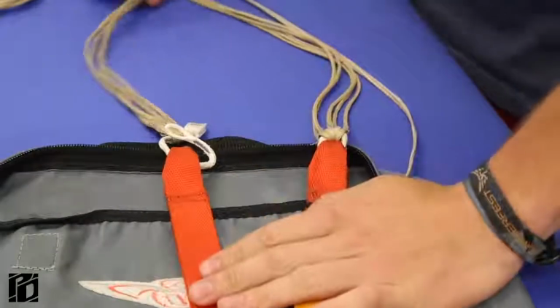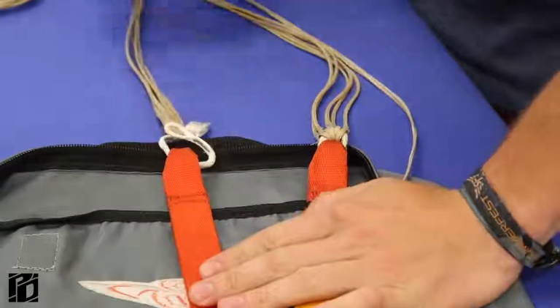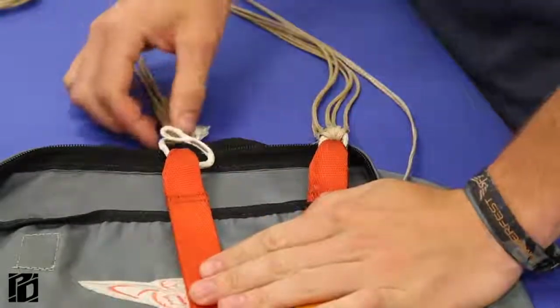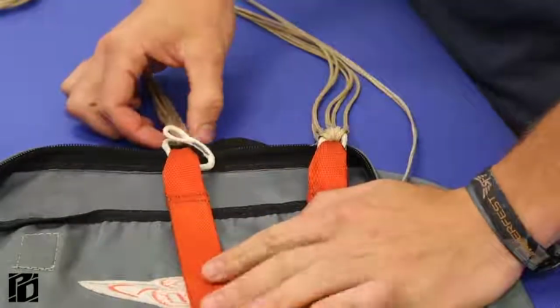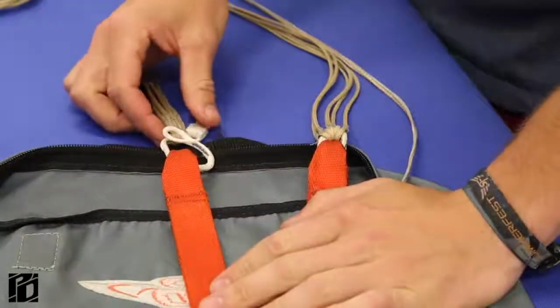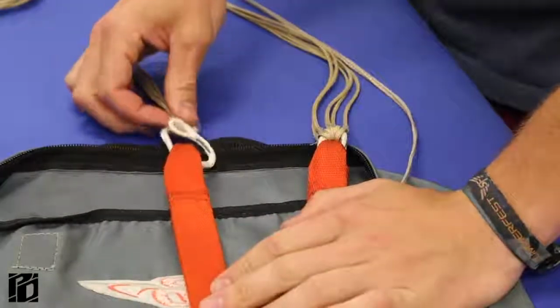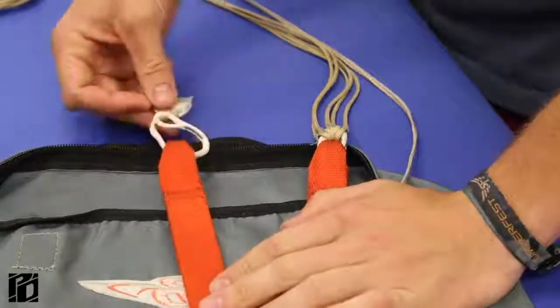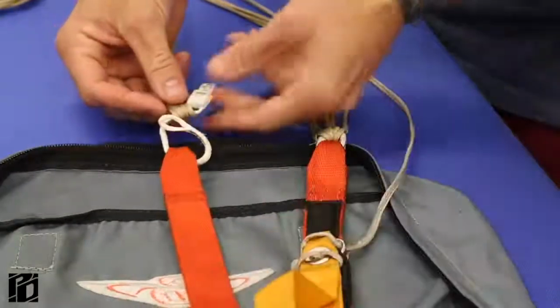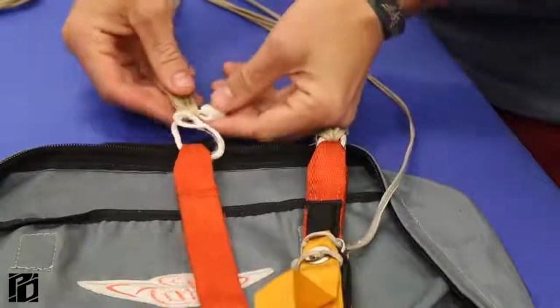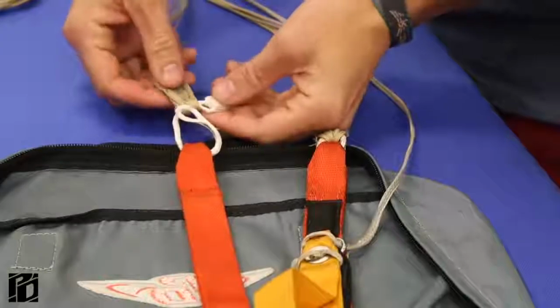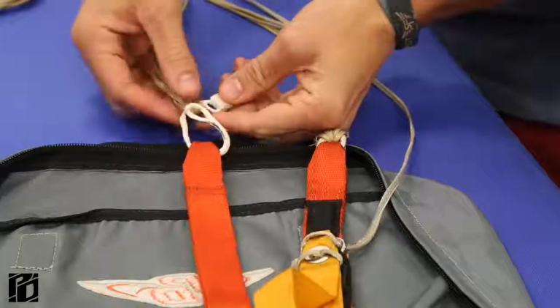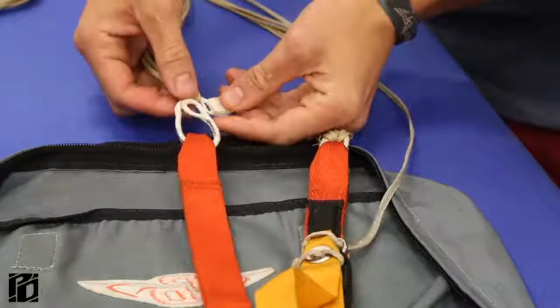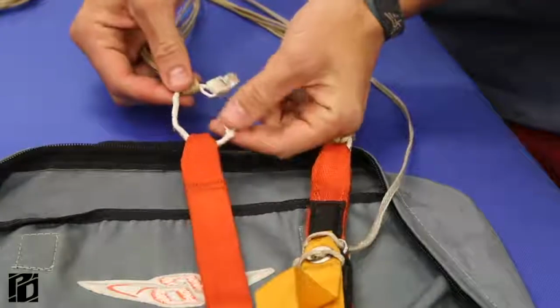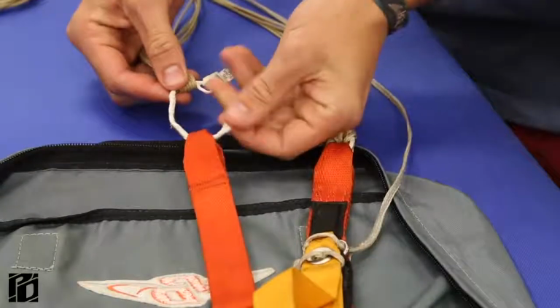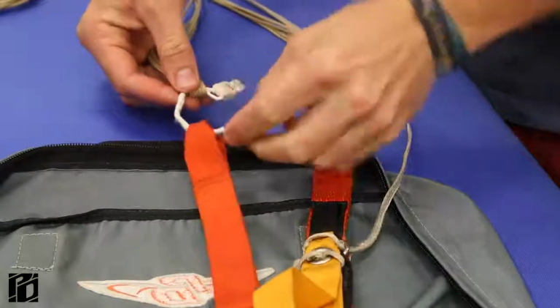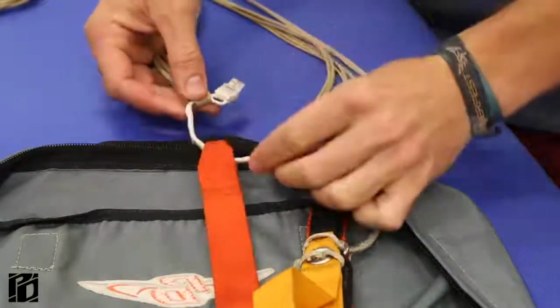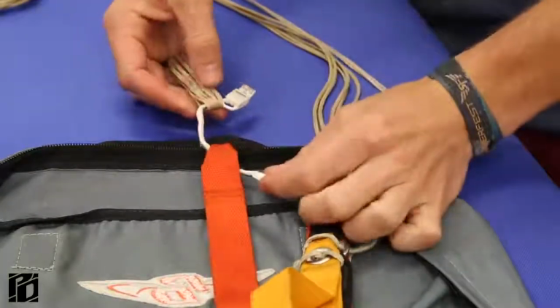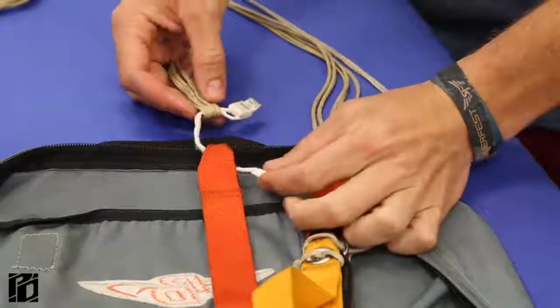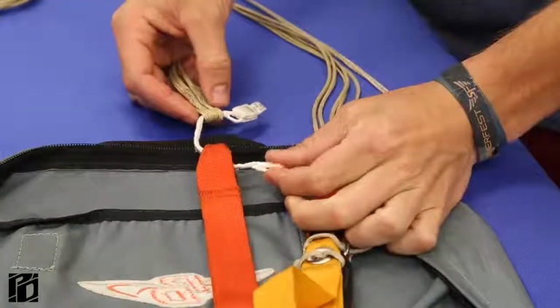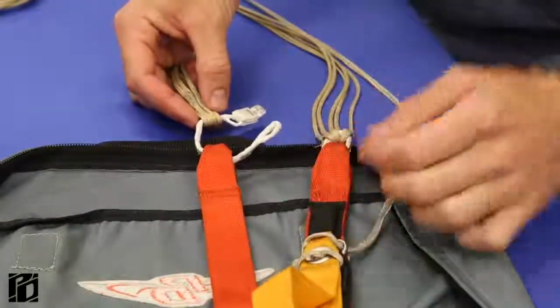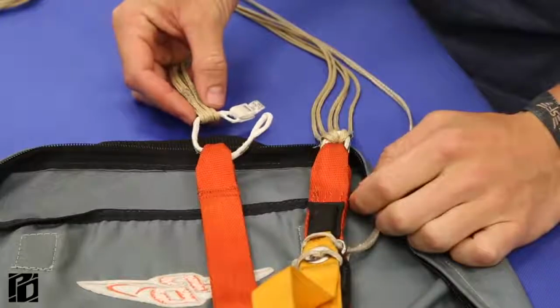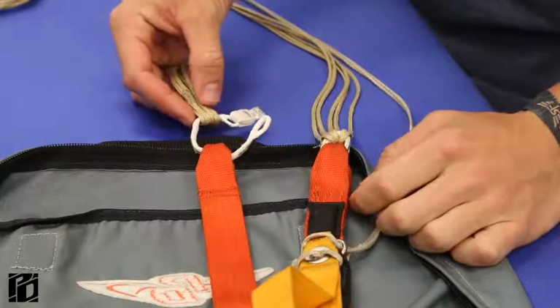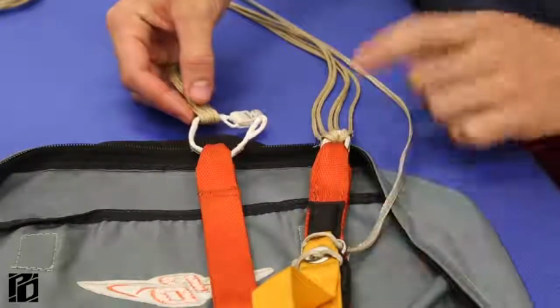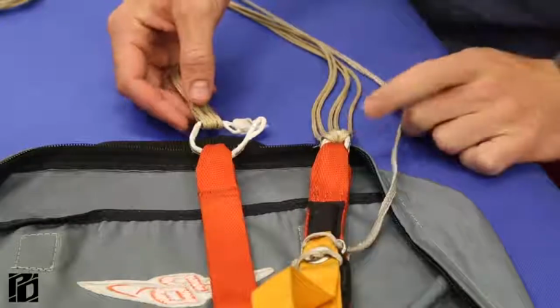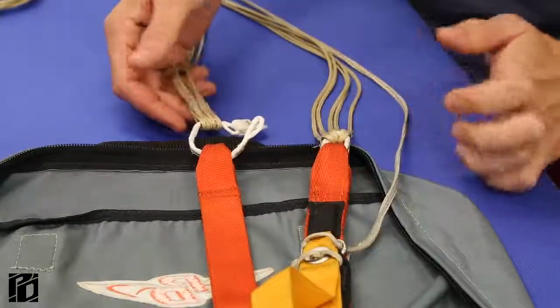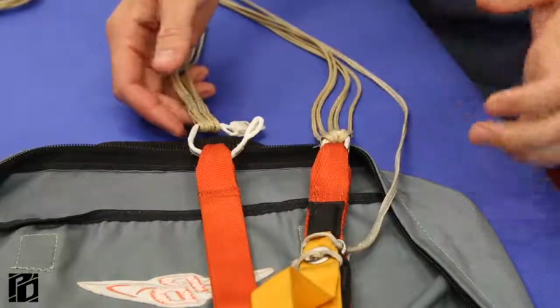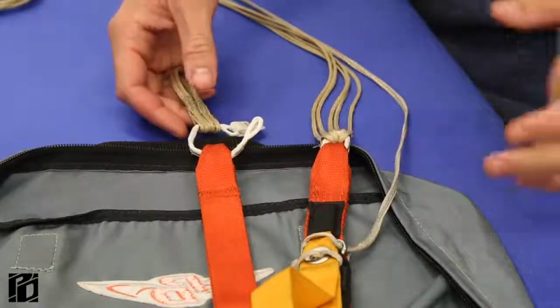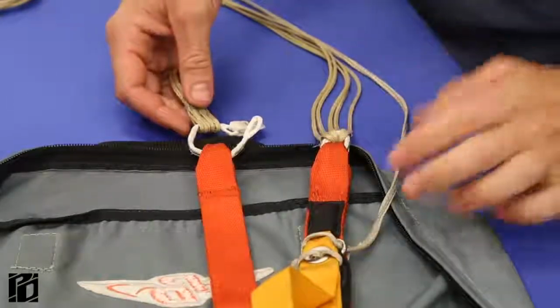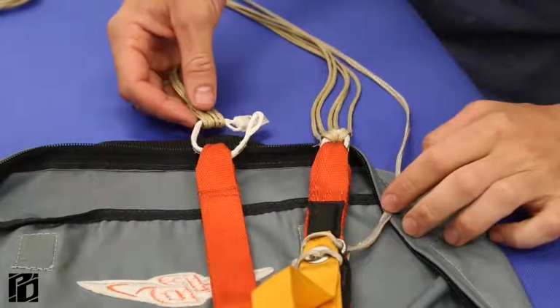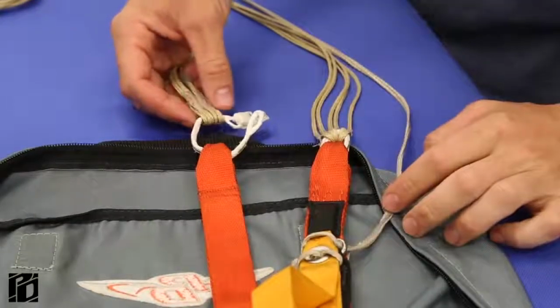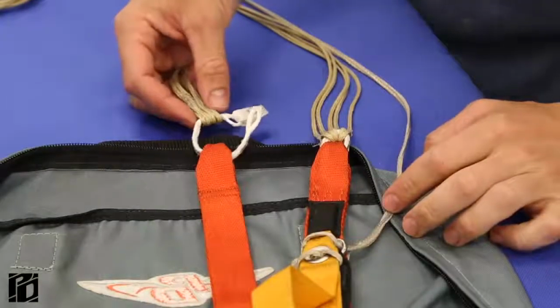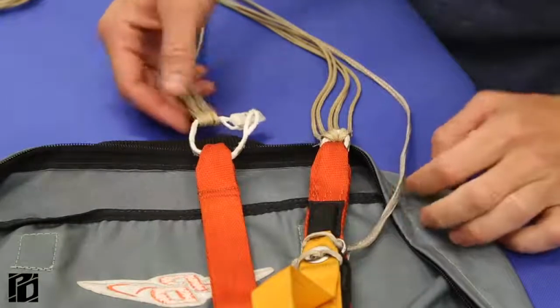Let's take a look at this link here. You can see that the lines are on the soft link — this is one that has not been done up yet. We're going to go through how to assemble it, and then we'll take a look at one that's assembled so you have an idea of what it should look like.